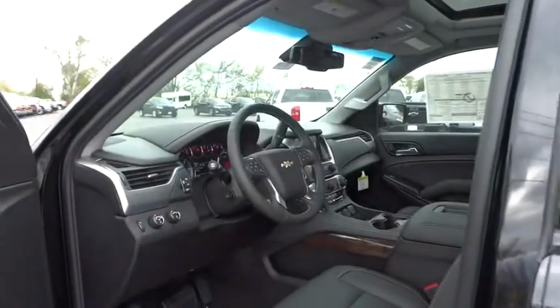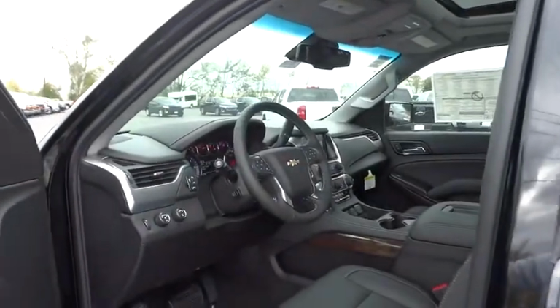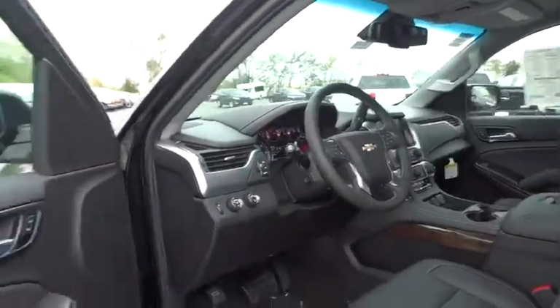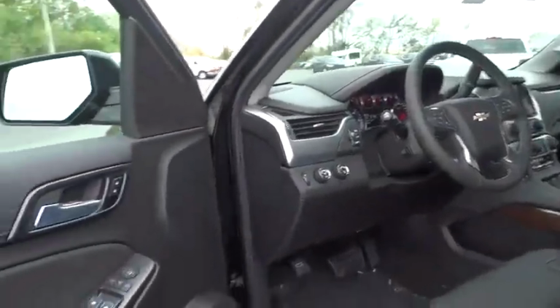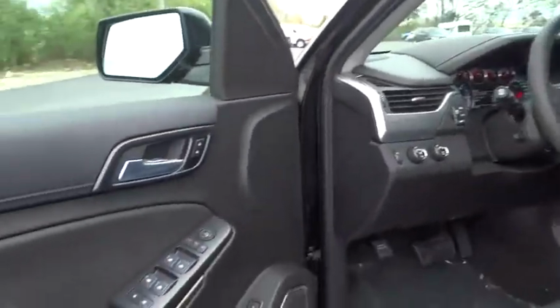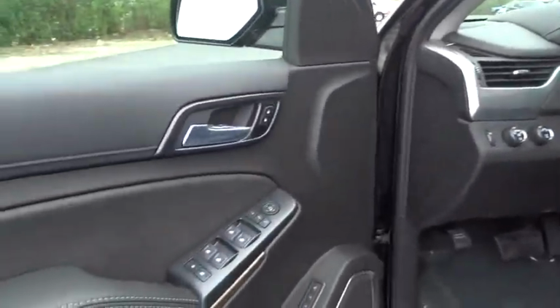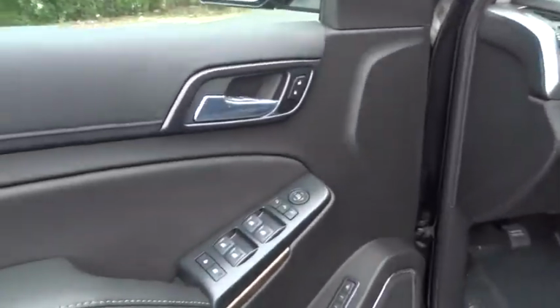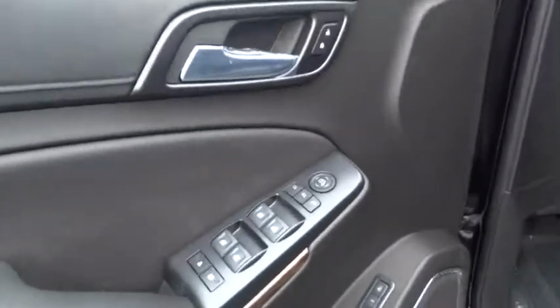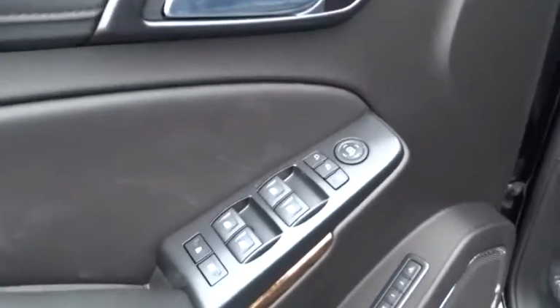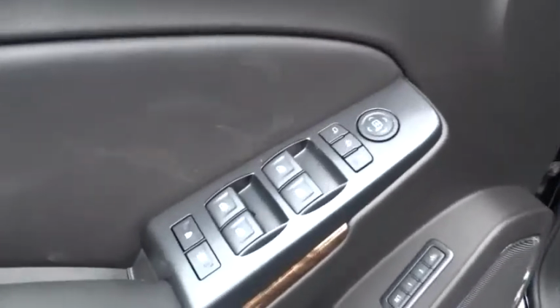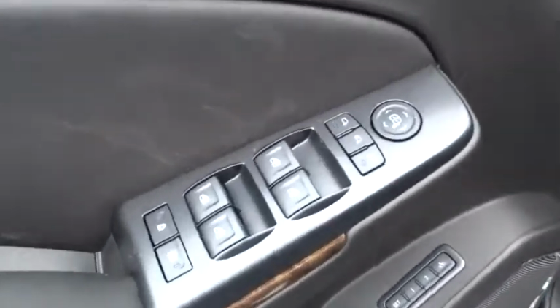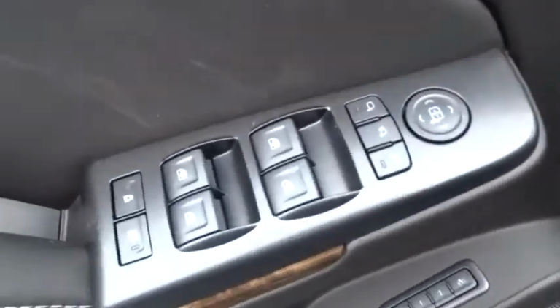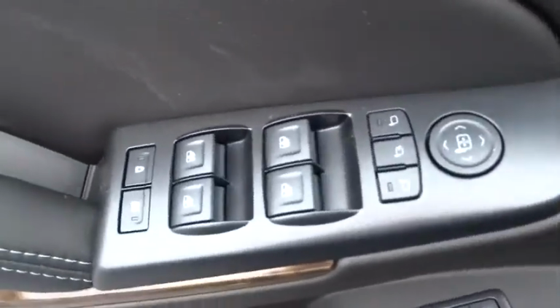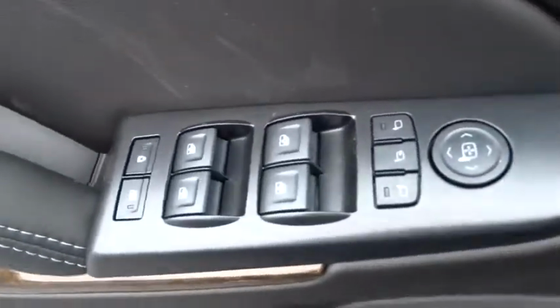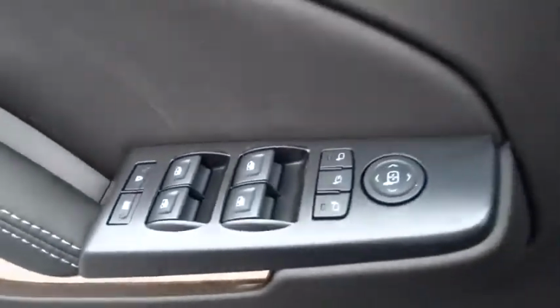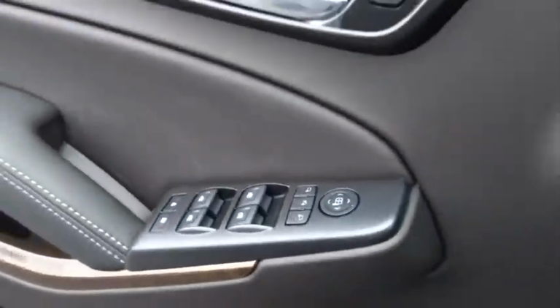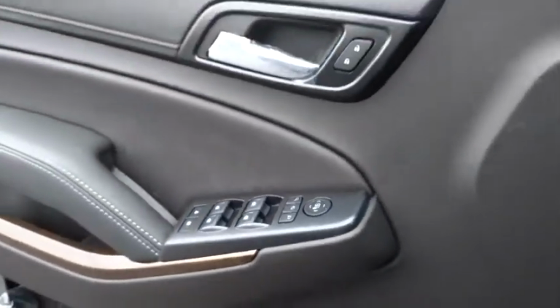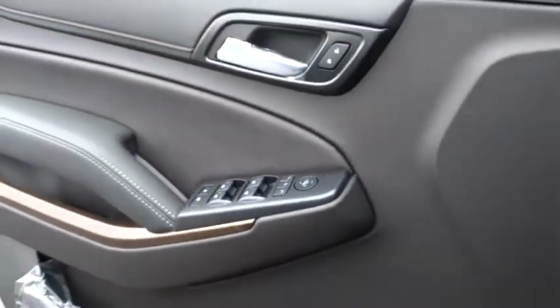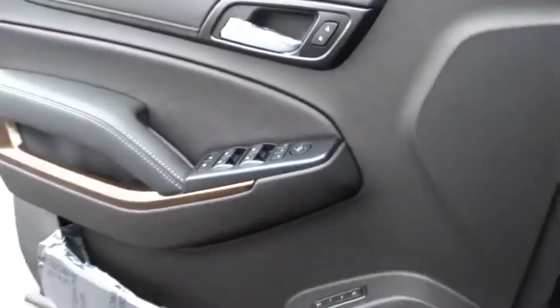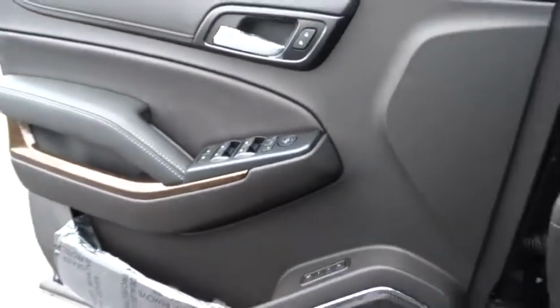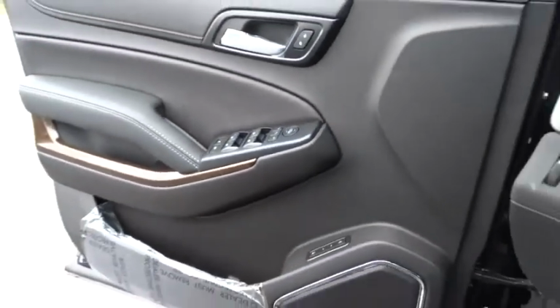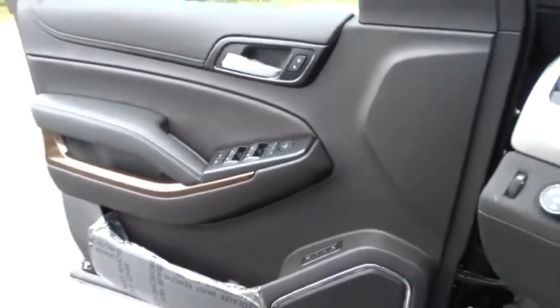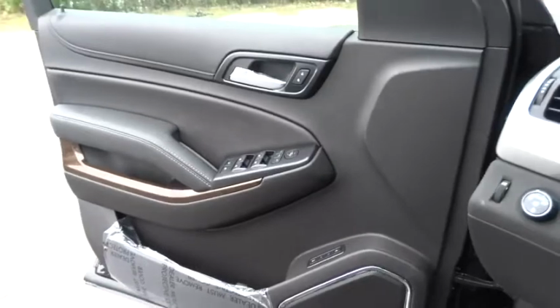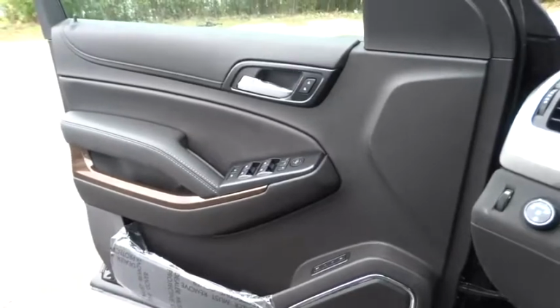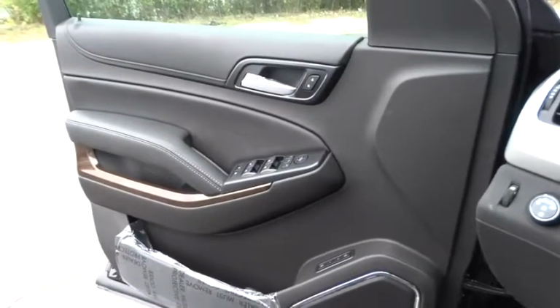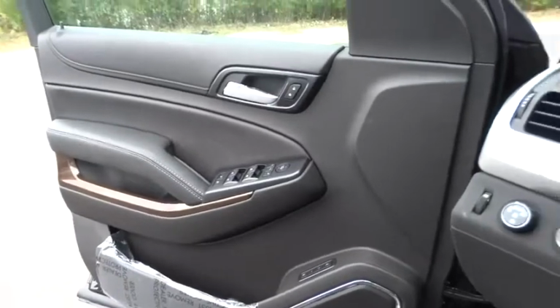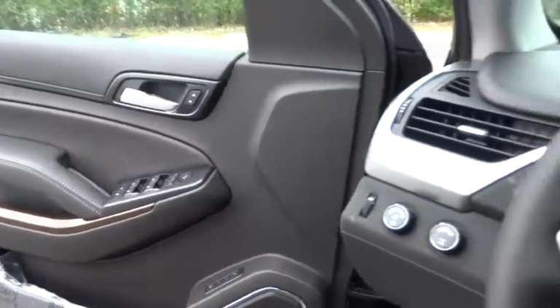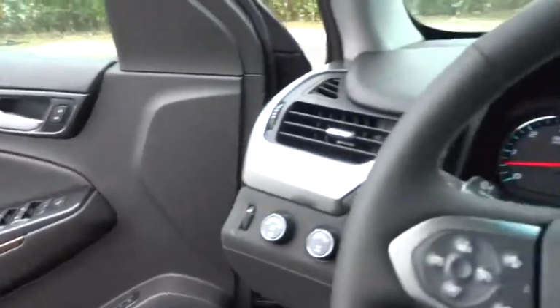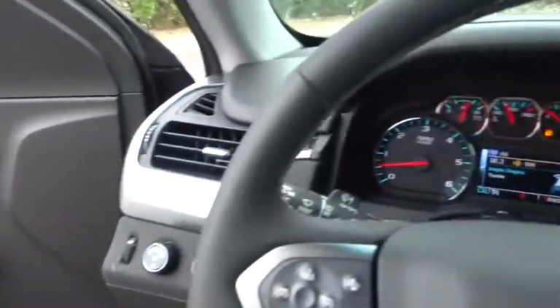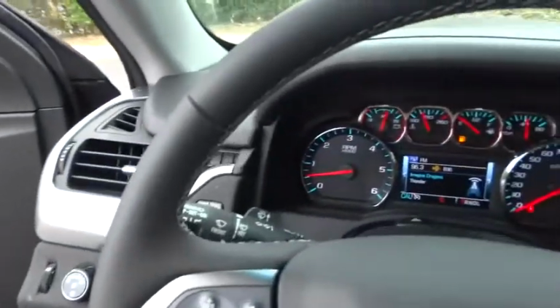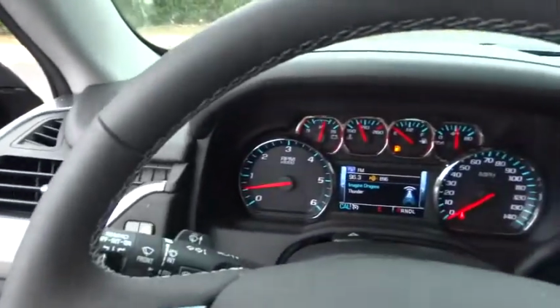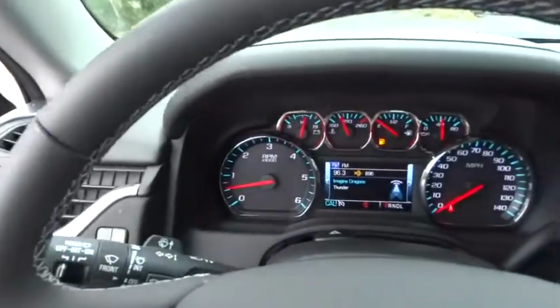Backup camera, lane departure warning, leather-wrapped steering wheel, Bluetooth, adjustable steering wheel, power steering, cruise control, aluminum wheels, floor mats, four-wheel drive.